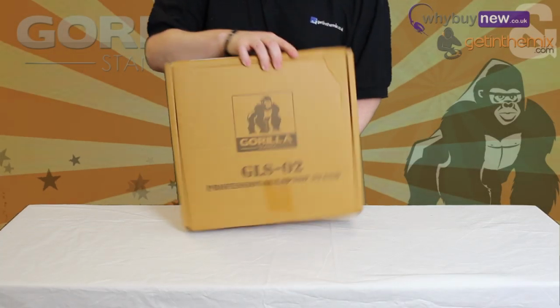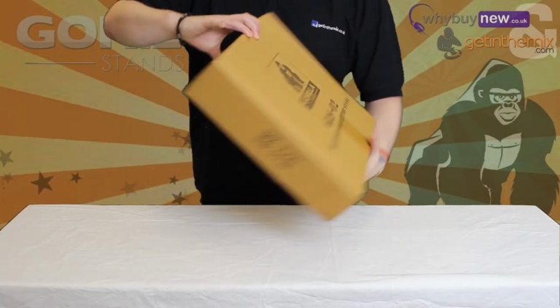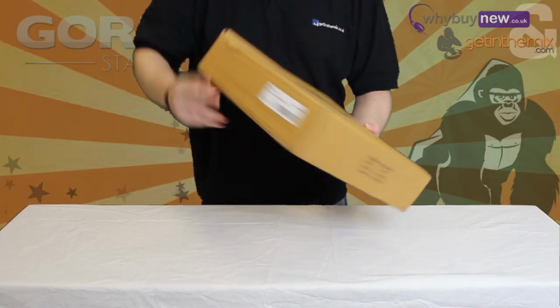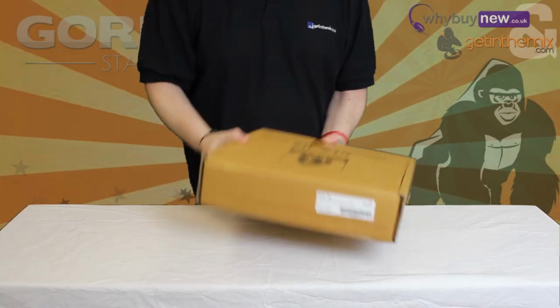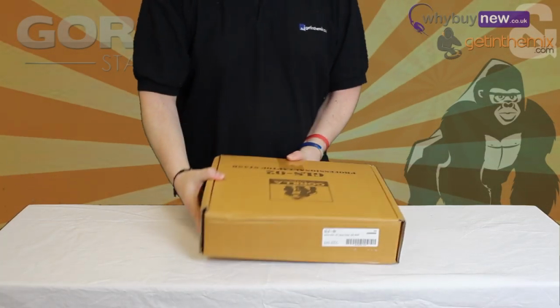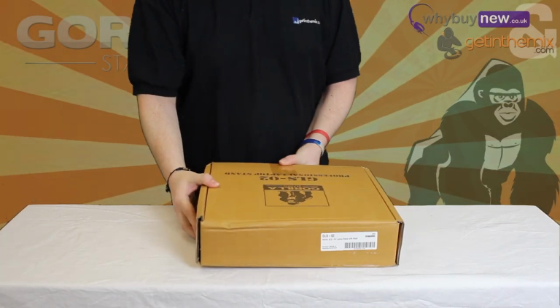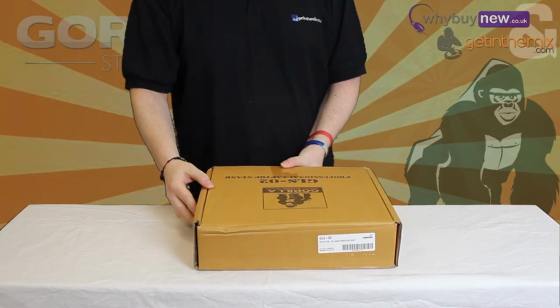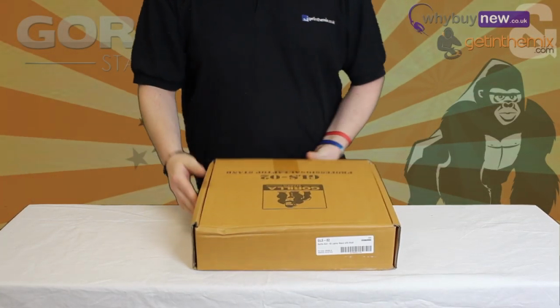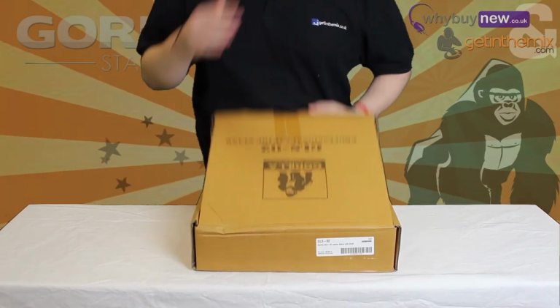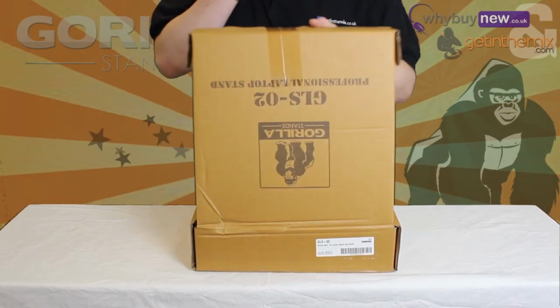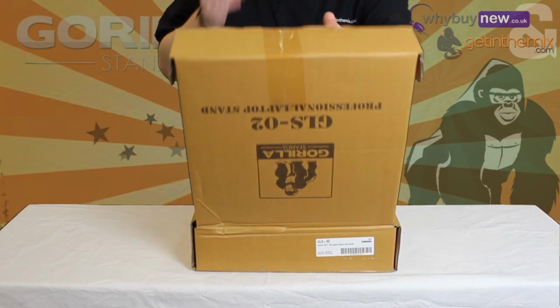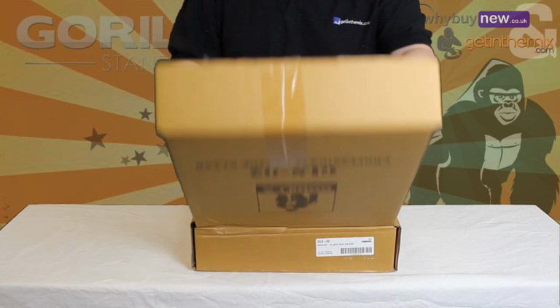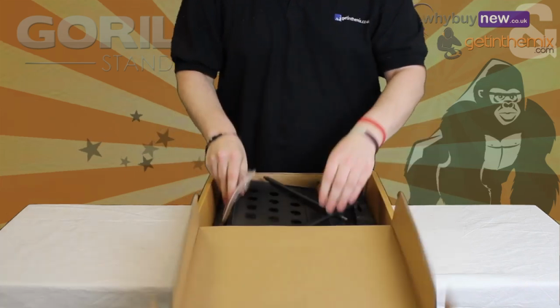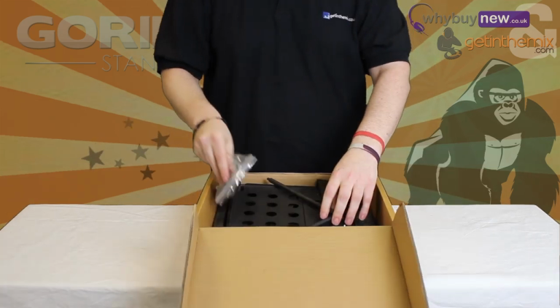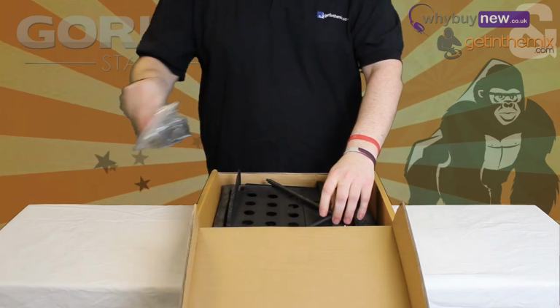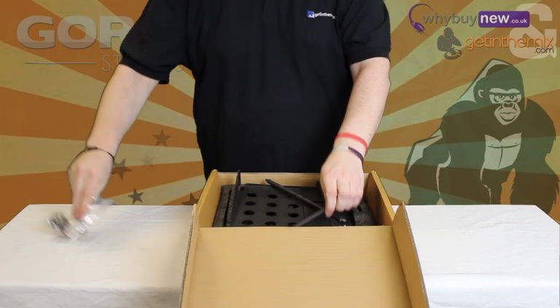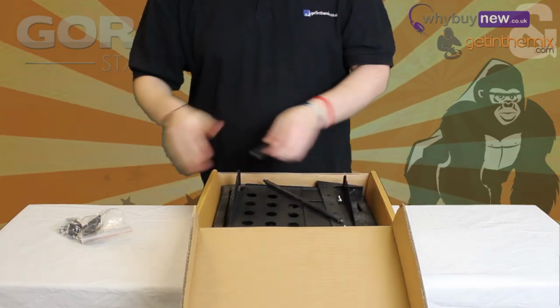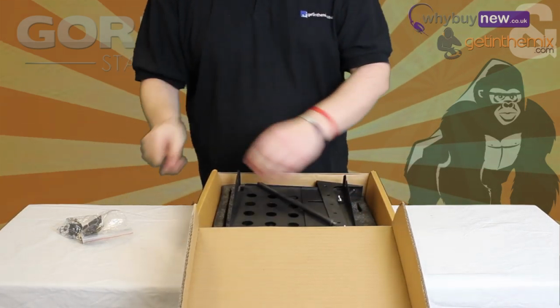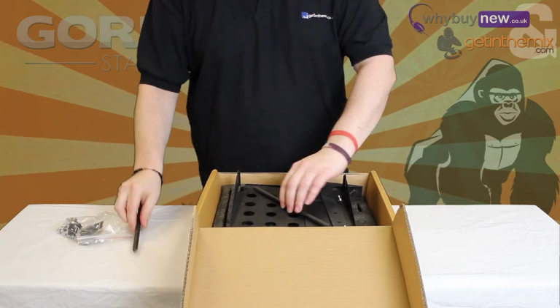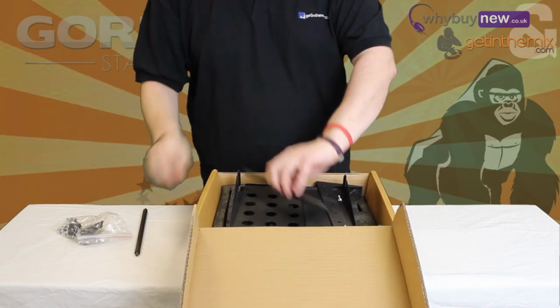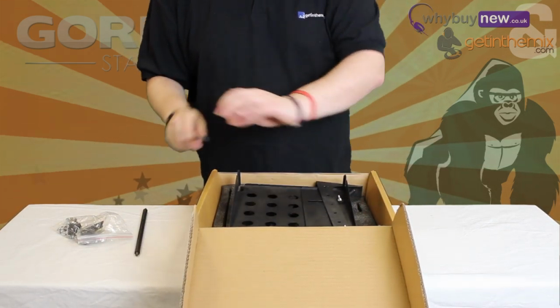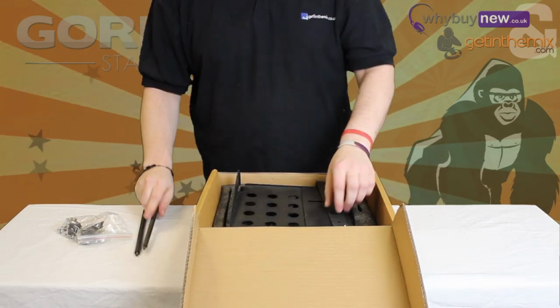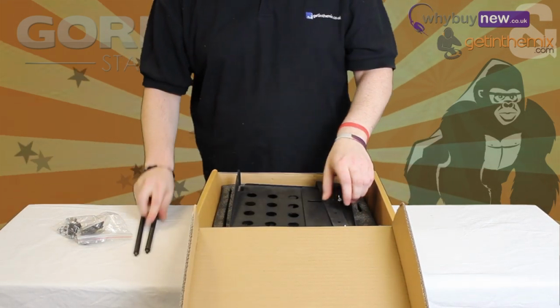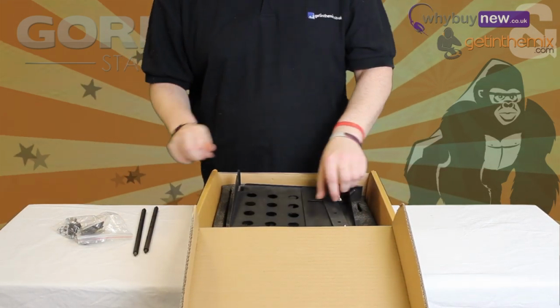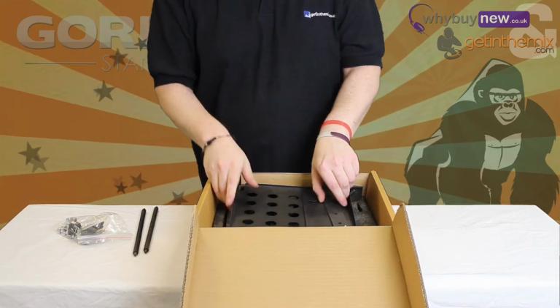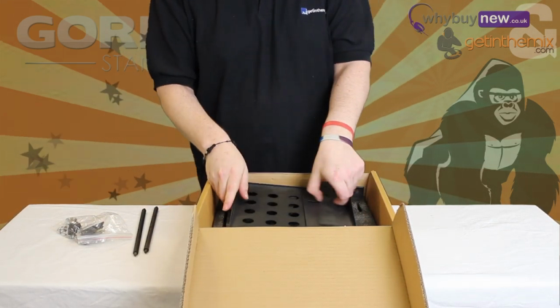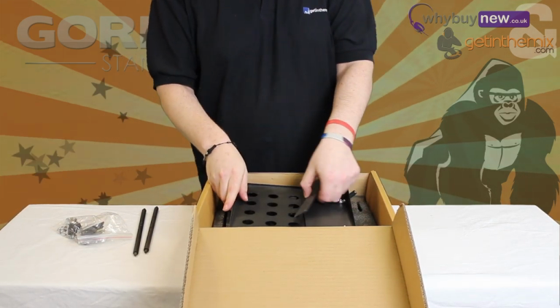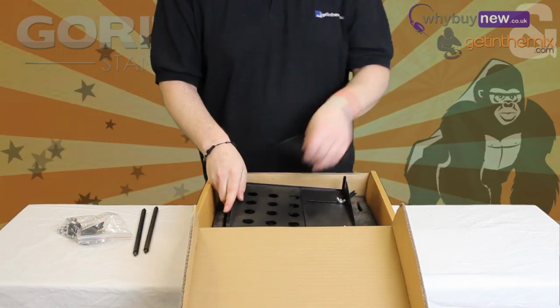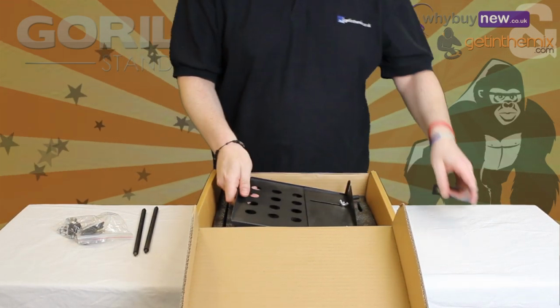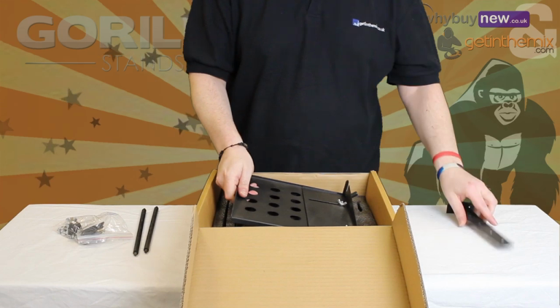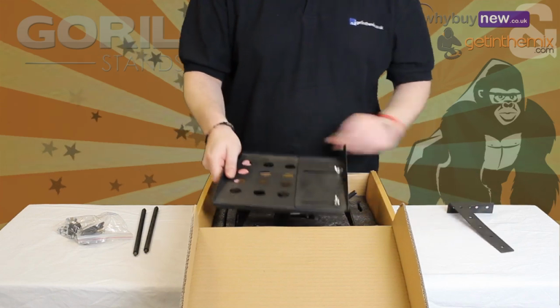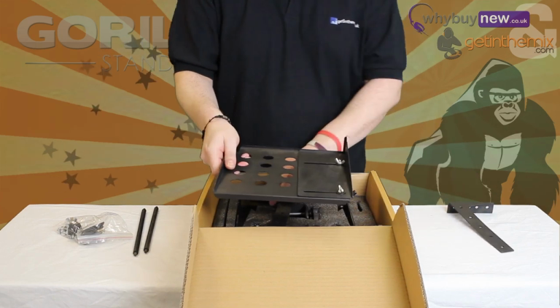Hello and welcome to the instructional video on how to set up the GLS-02 Gorilla Laptop Stand with Shelf. For this, you will need a Phillips screwdriver and a nice clear space to work from.